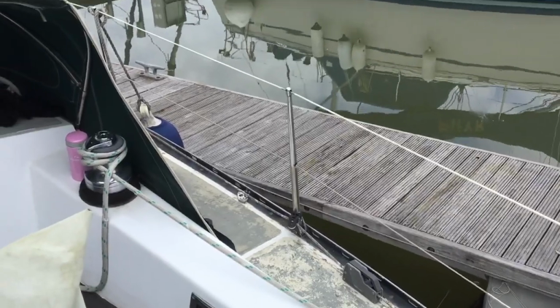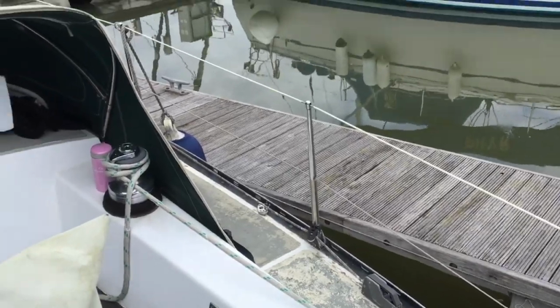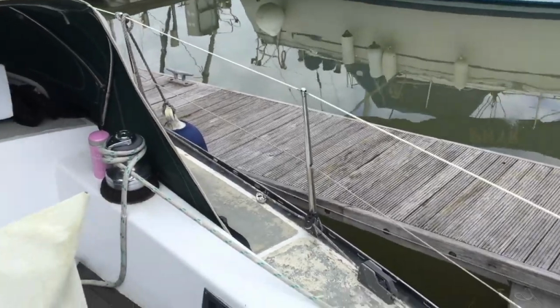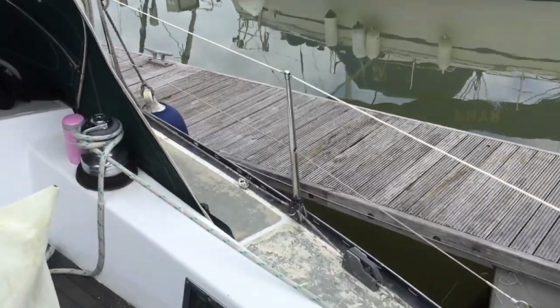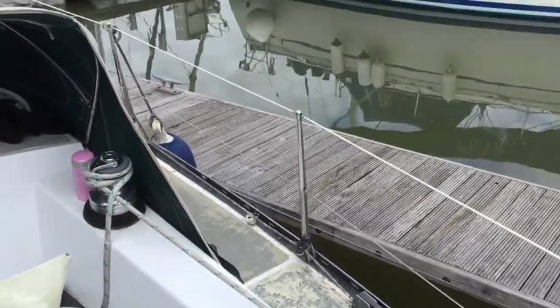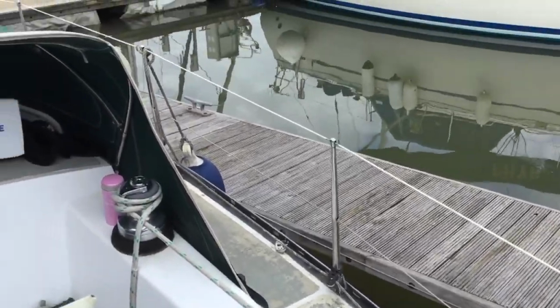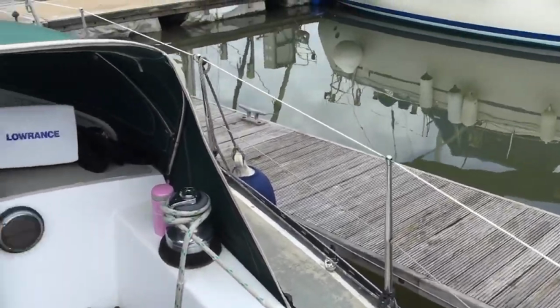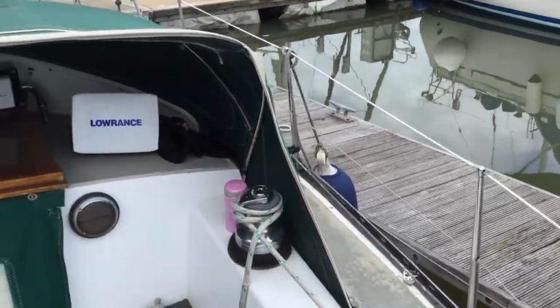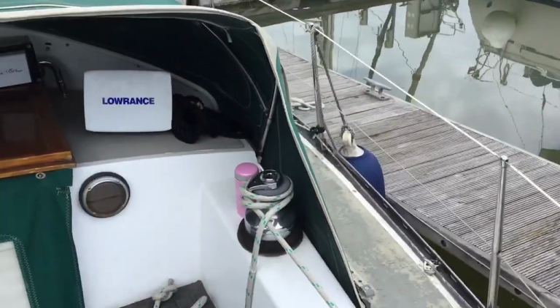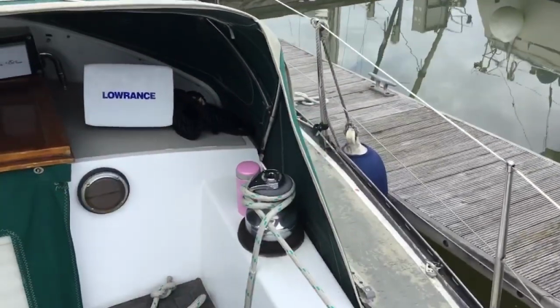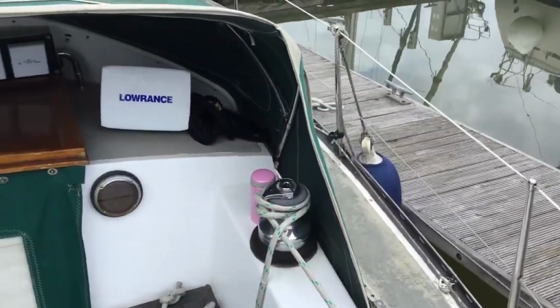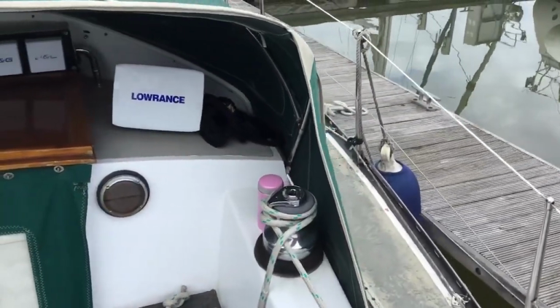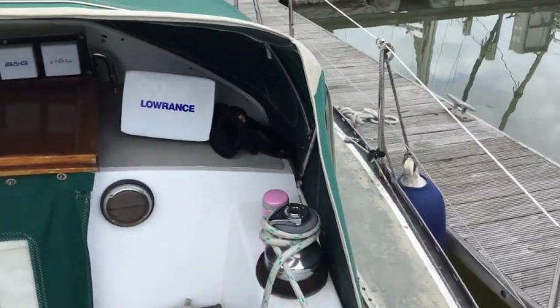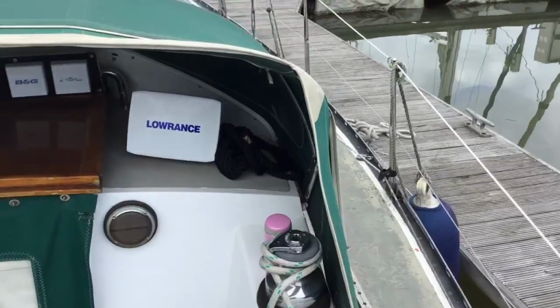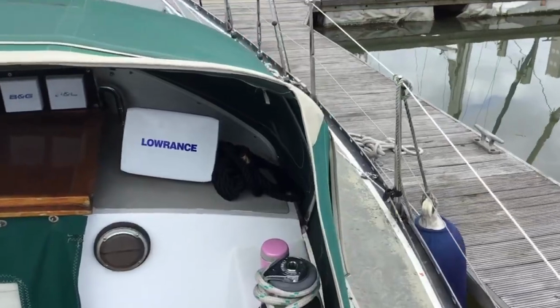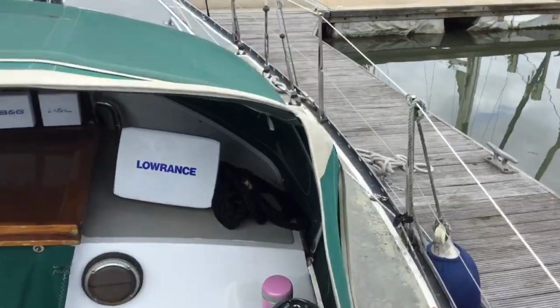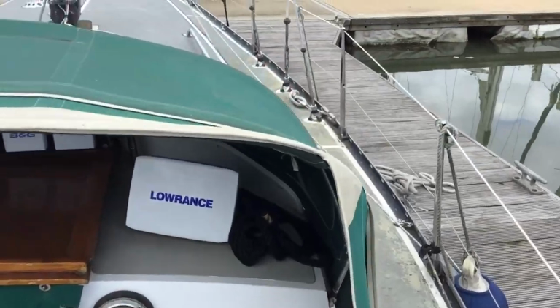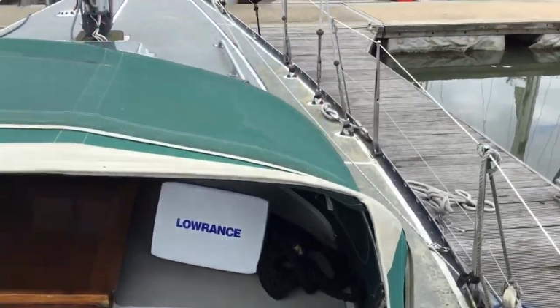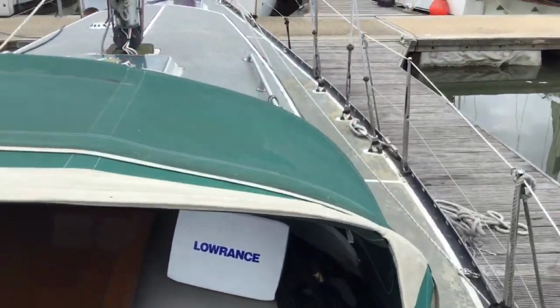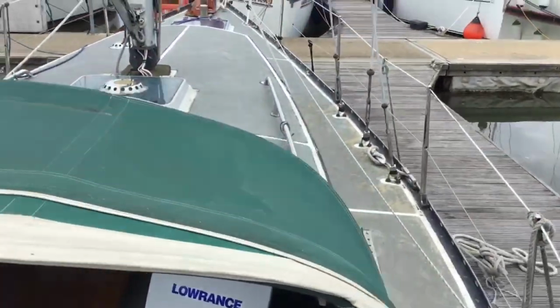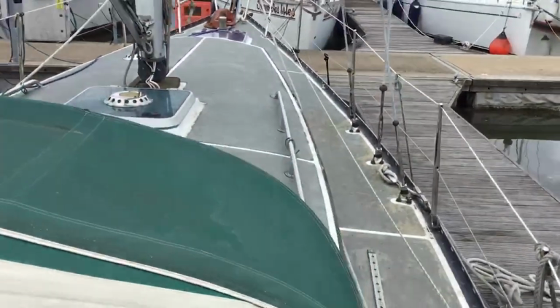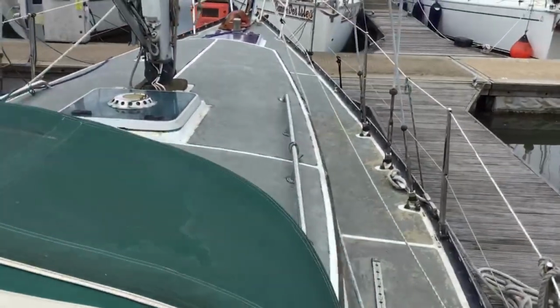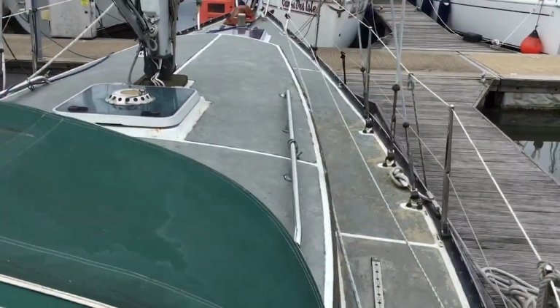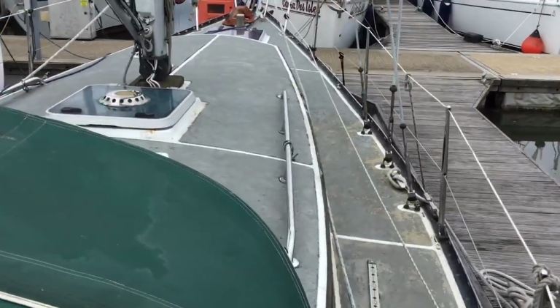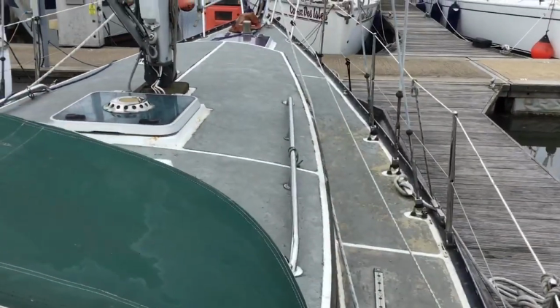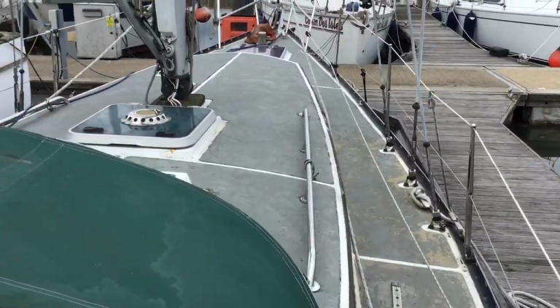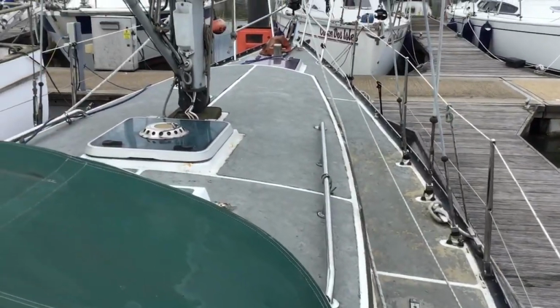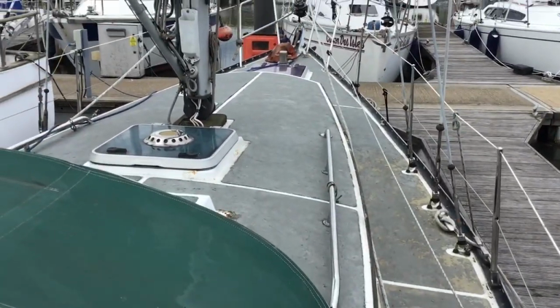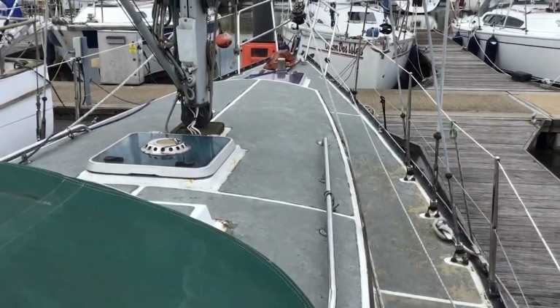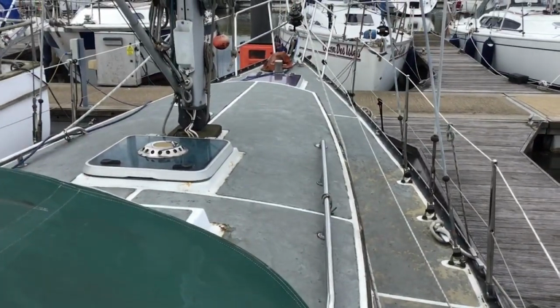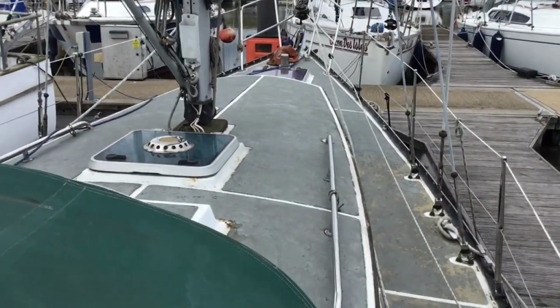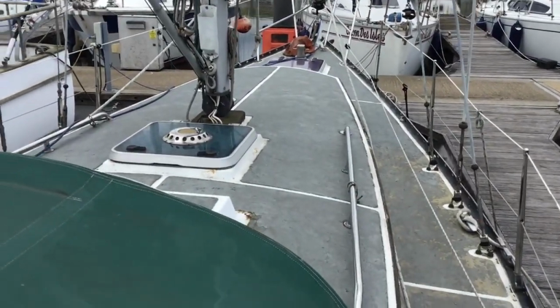Hi again, this is Paul Briggs, Boat Shed Lincolnshire, with a quick walk around the decks of this Bruce Roberts 34.